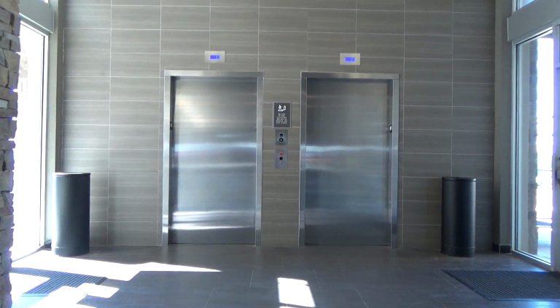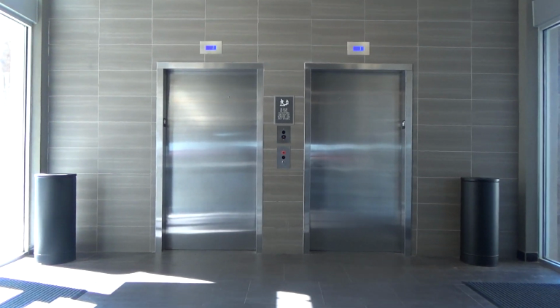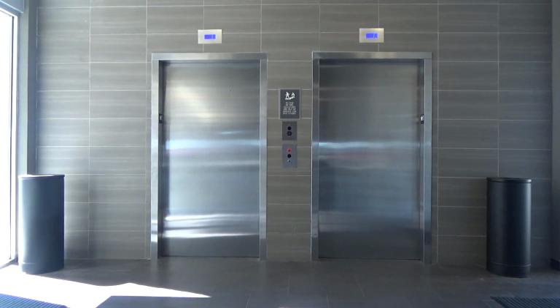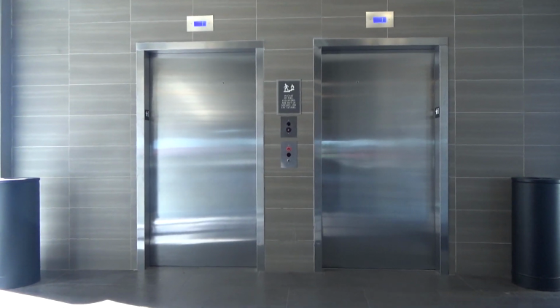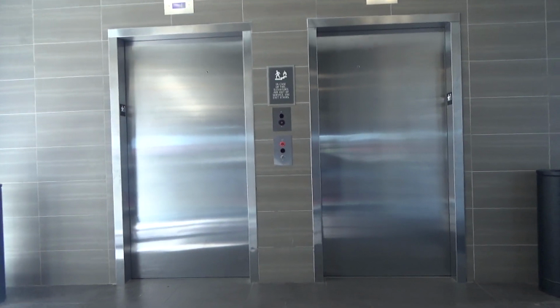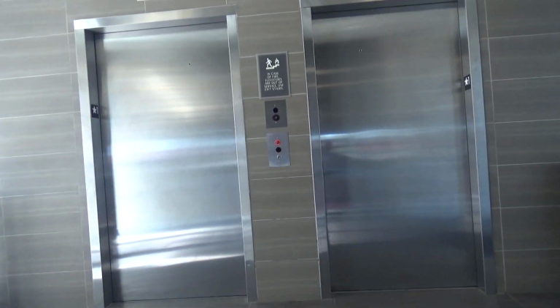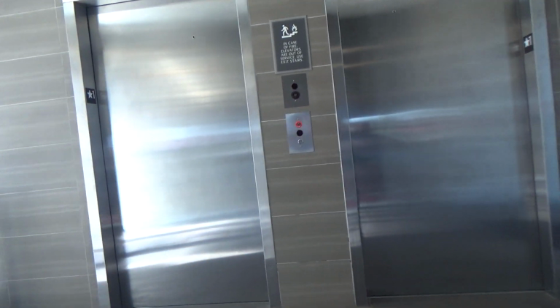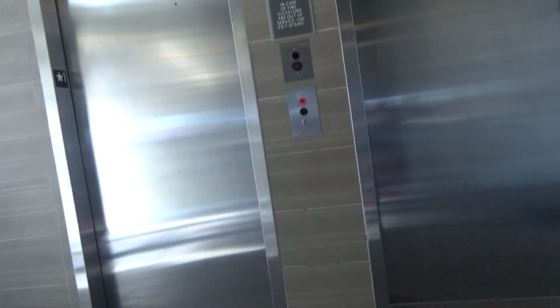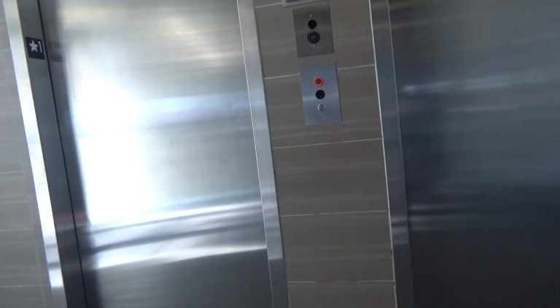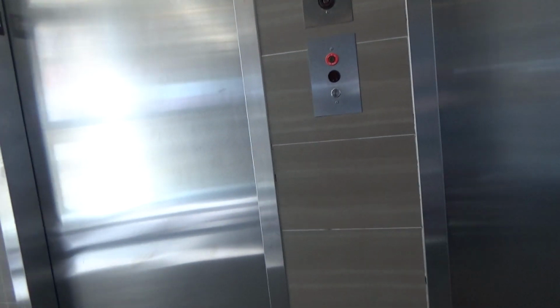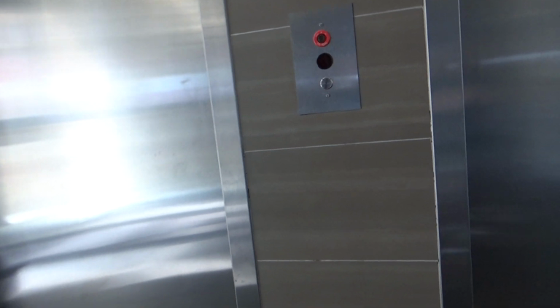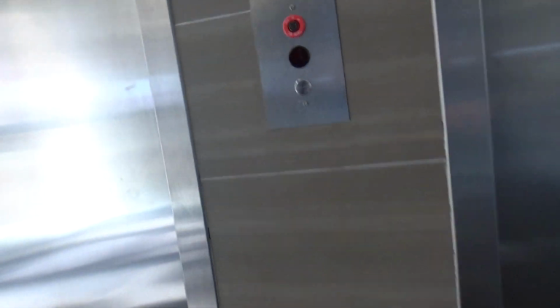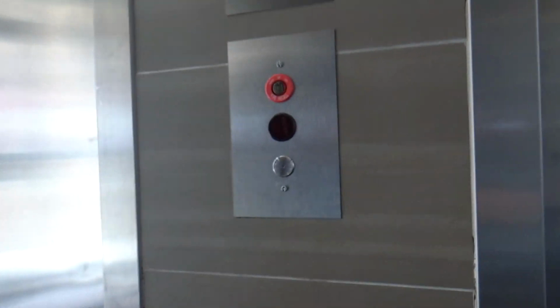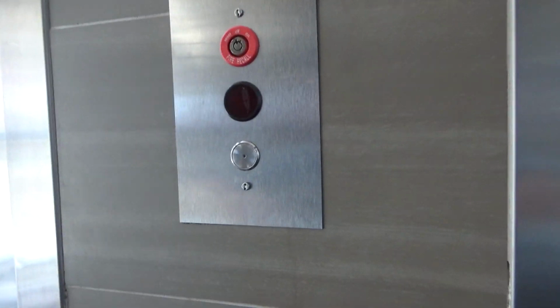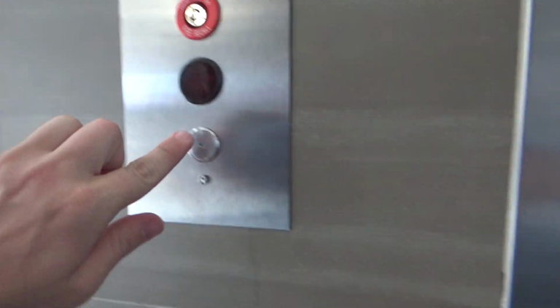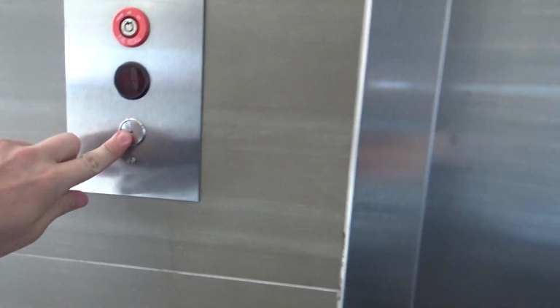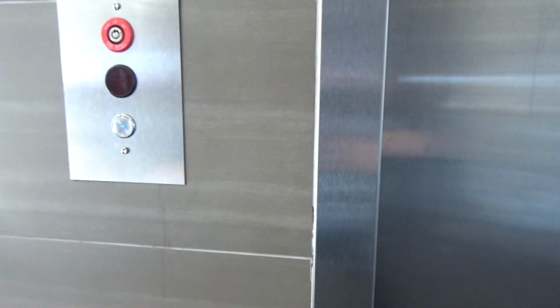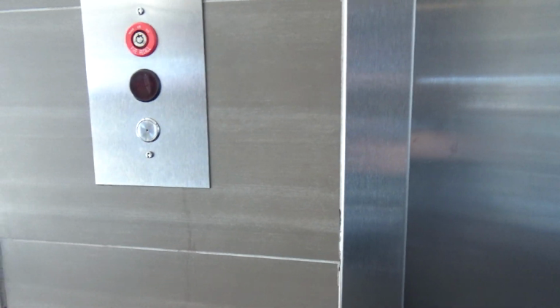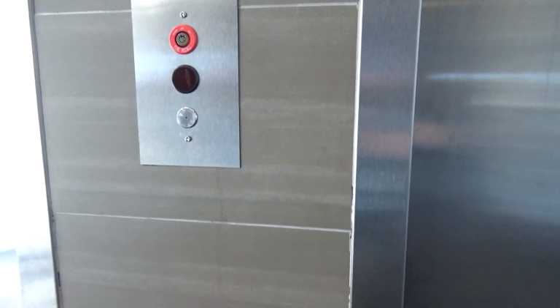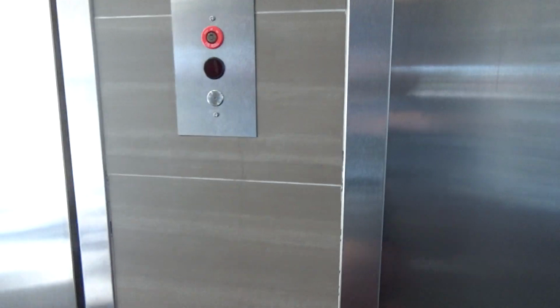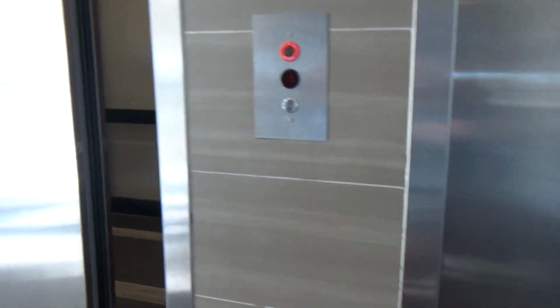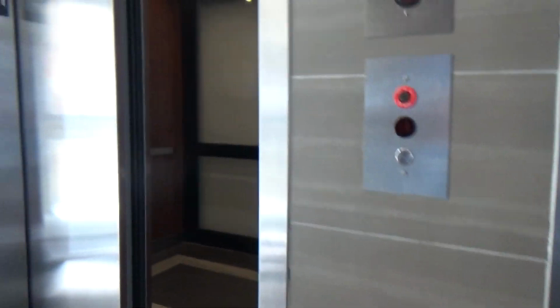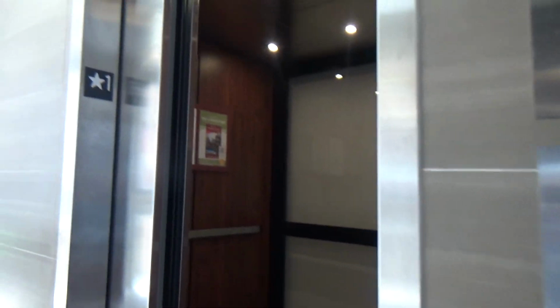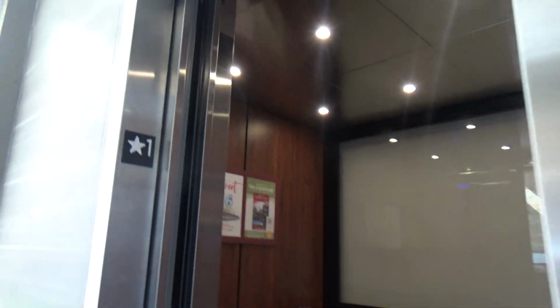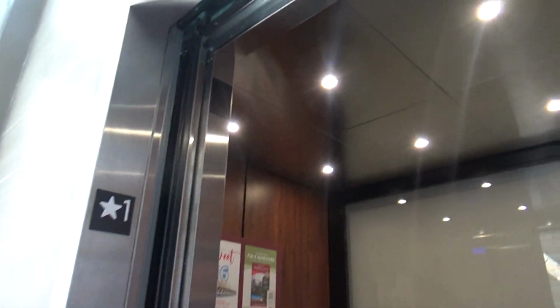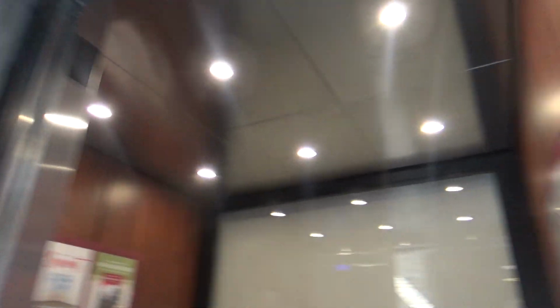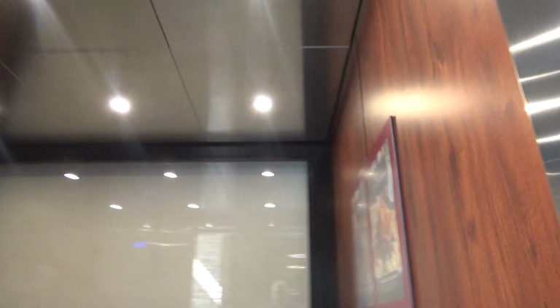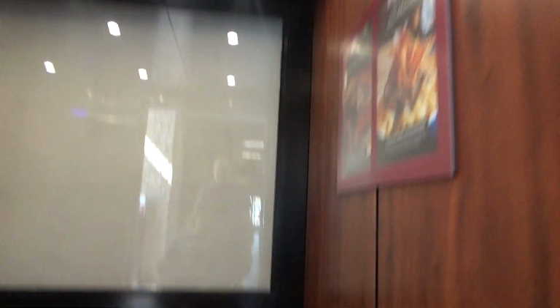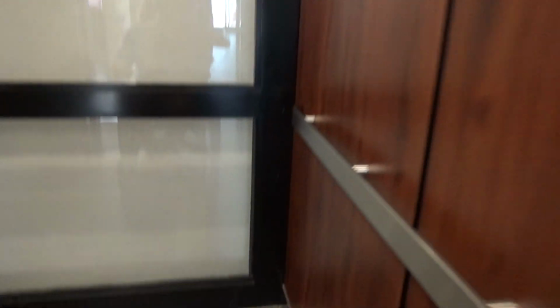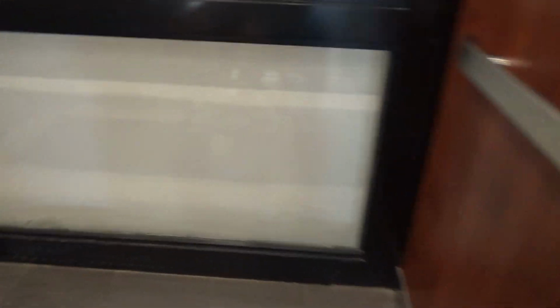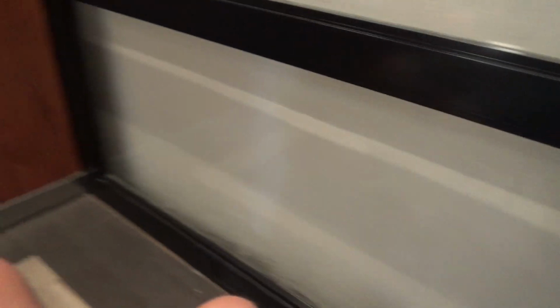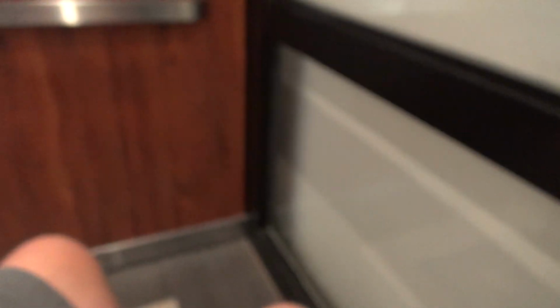Alright guys, these are the elevators here at the Jerry Plaza Hotel in Cape Girardeau, Missouri. And we have some — yes, some dogs. These are cool.